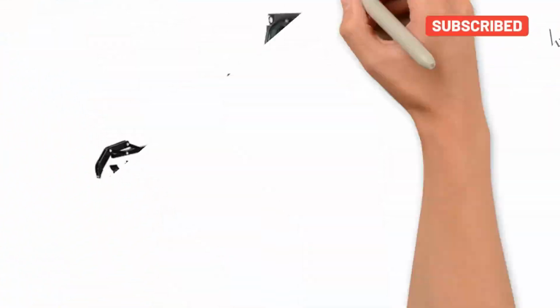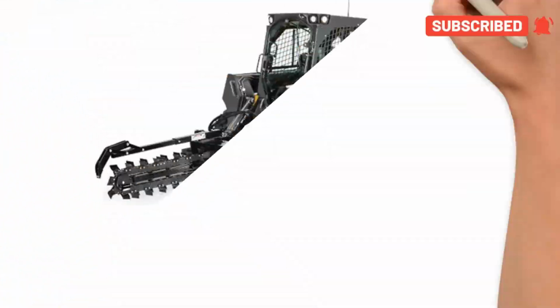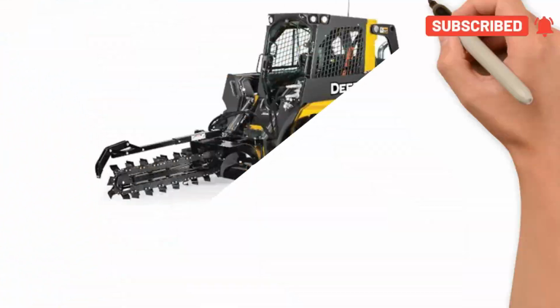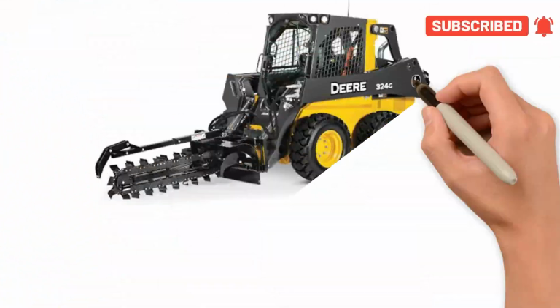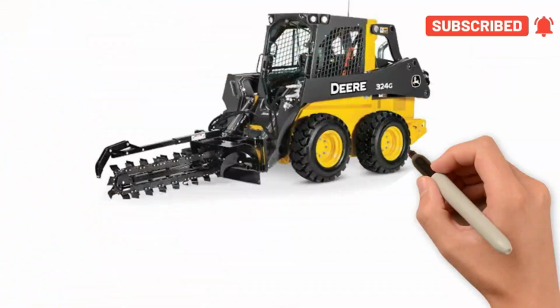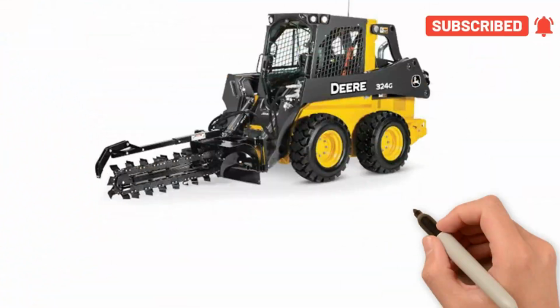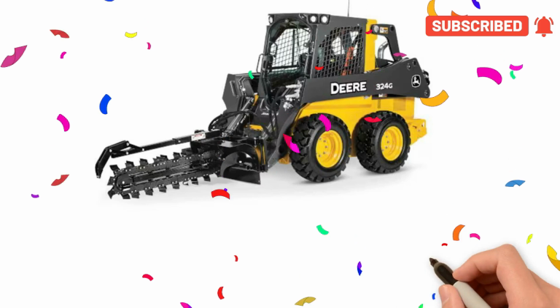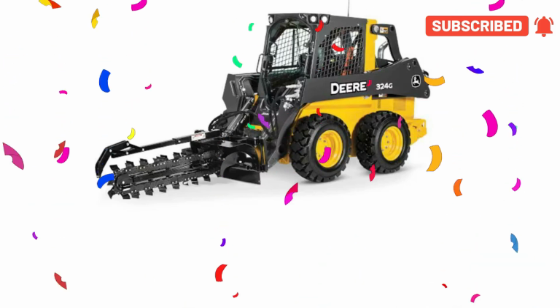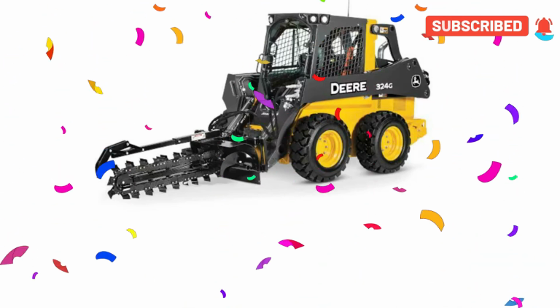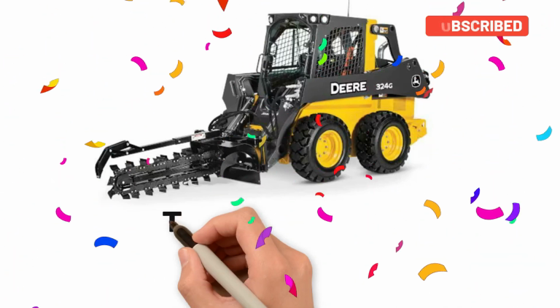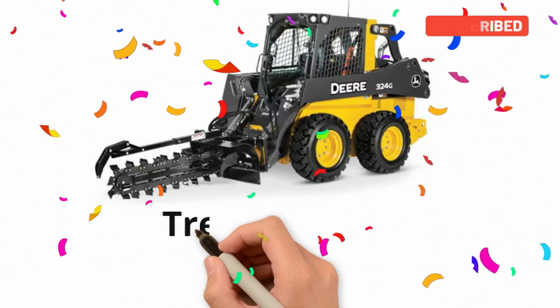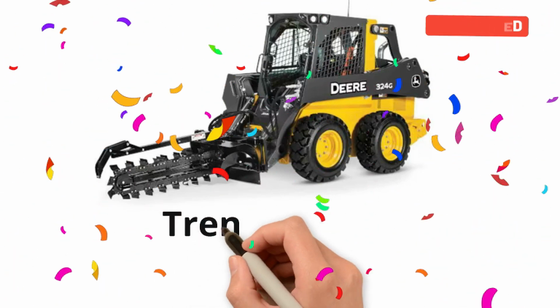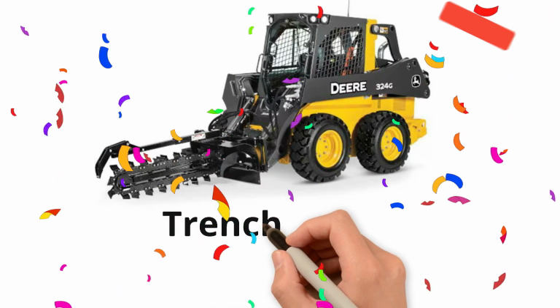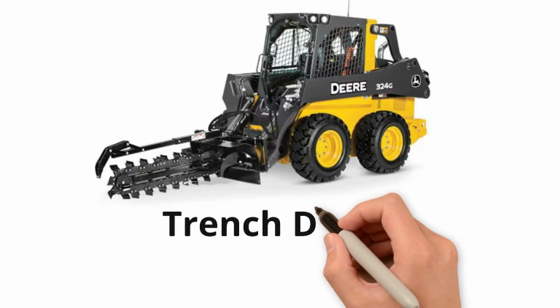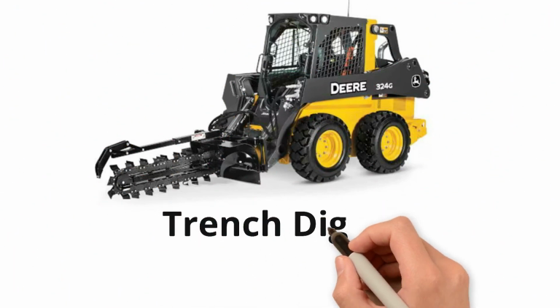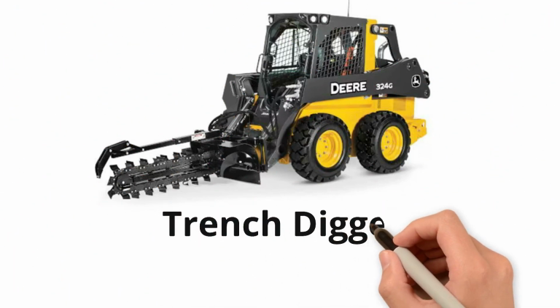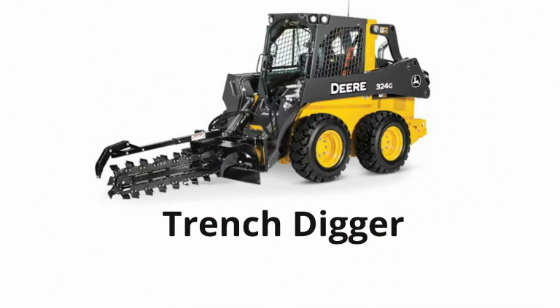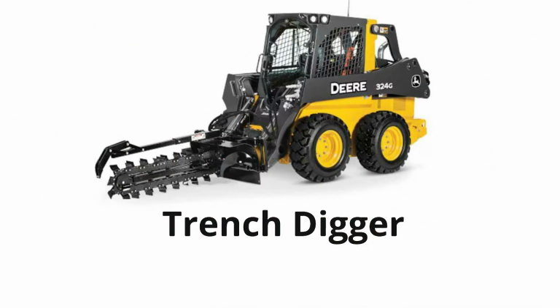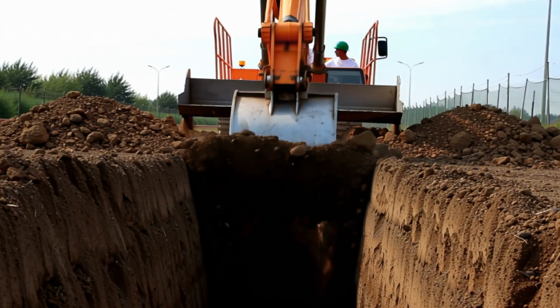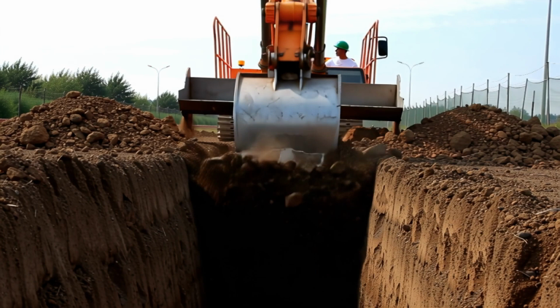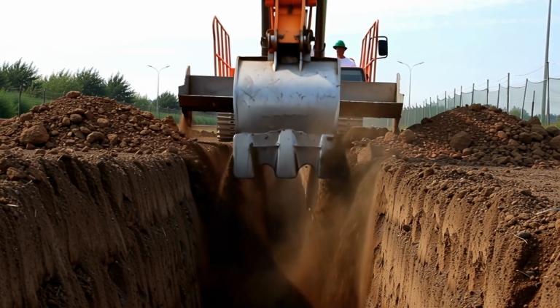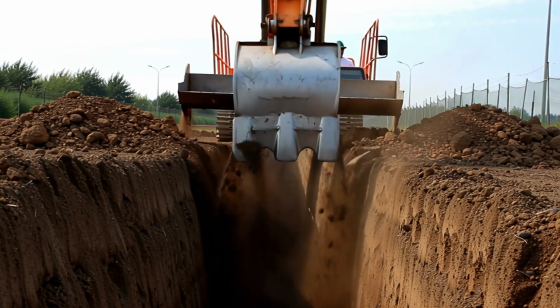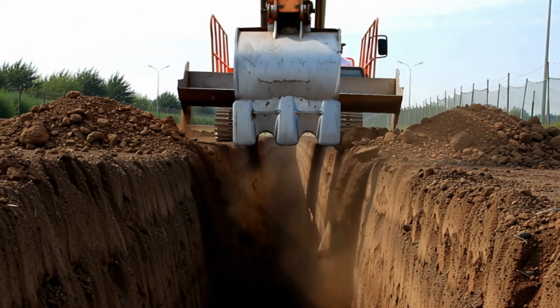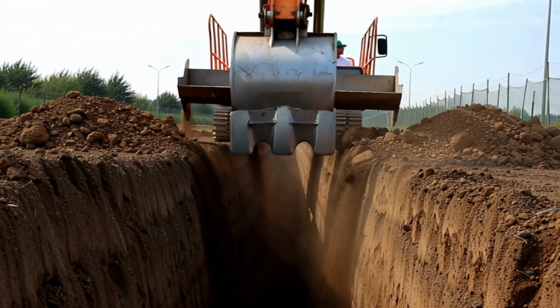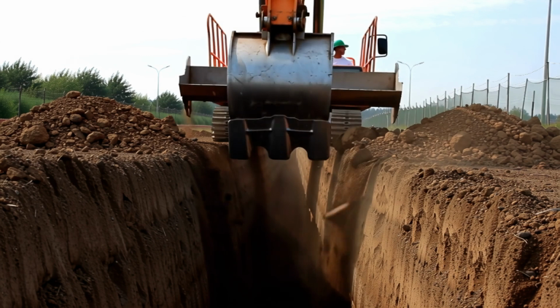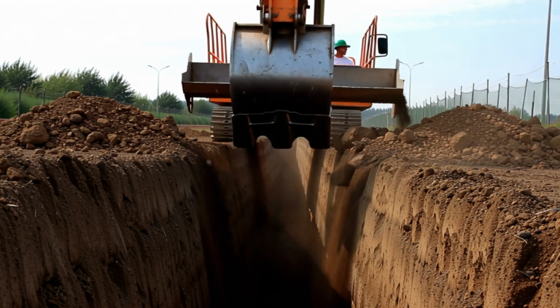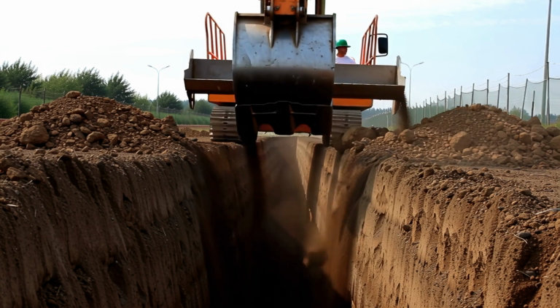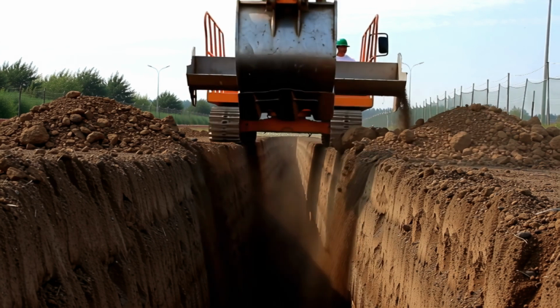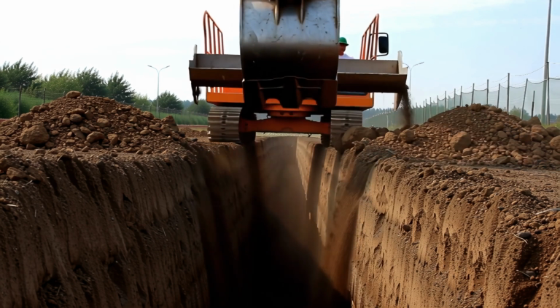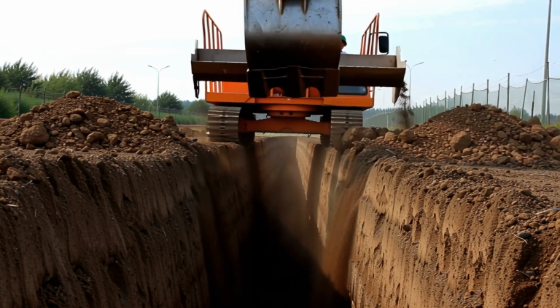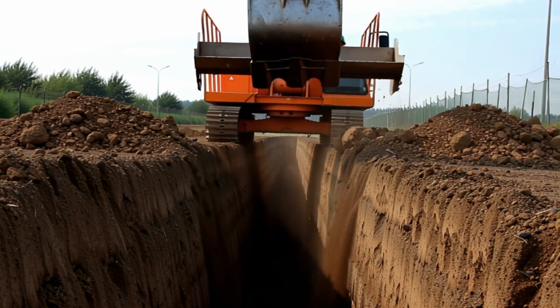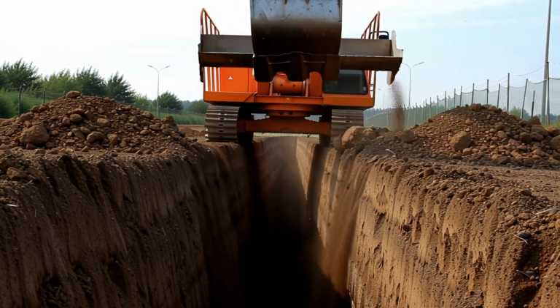Trench digger! Yay! Trench digger makes long, narrow holes in the ground for pipes or wires.